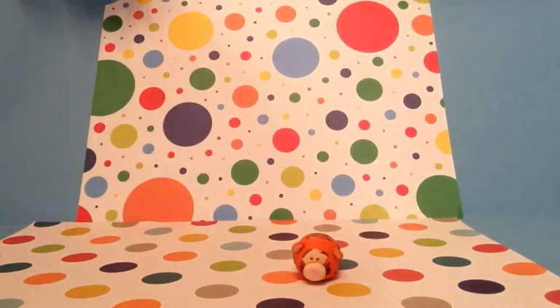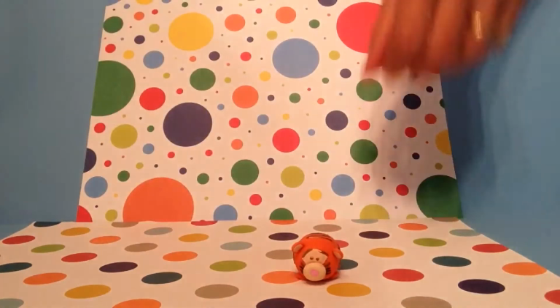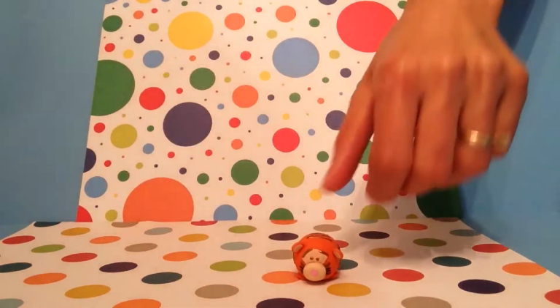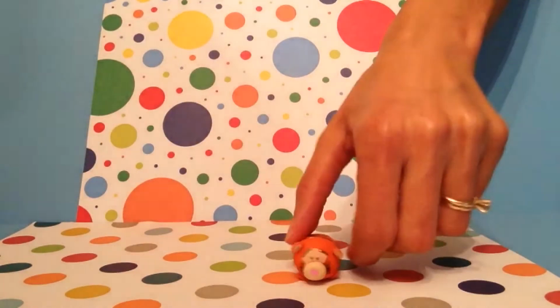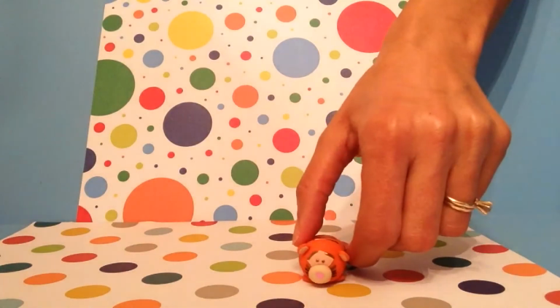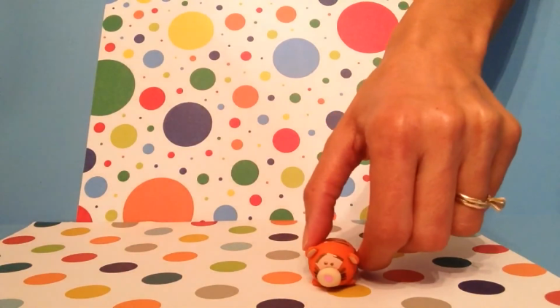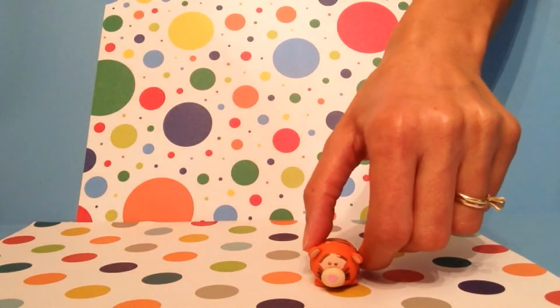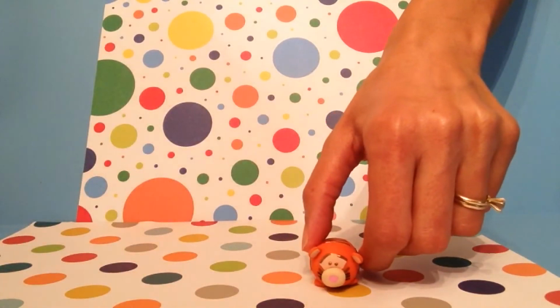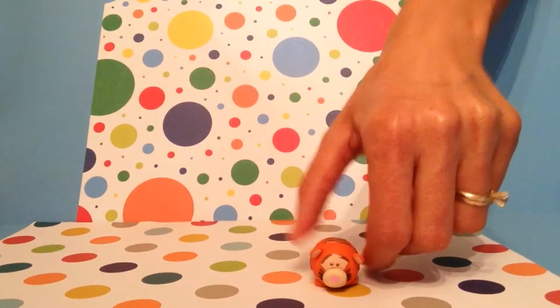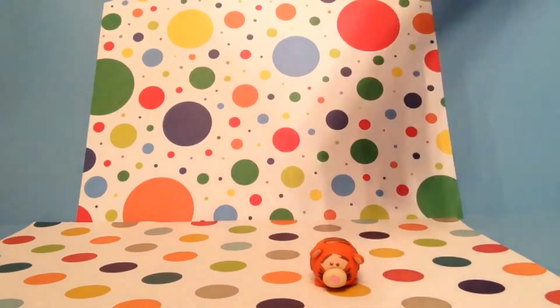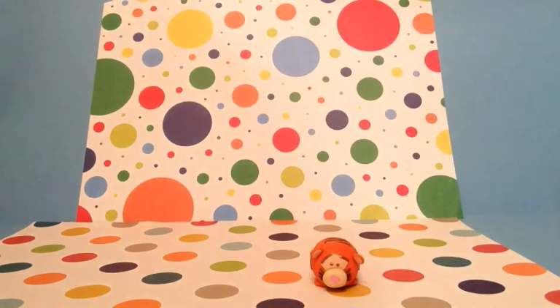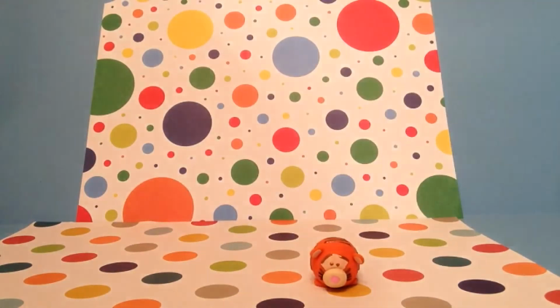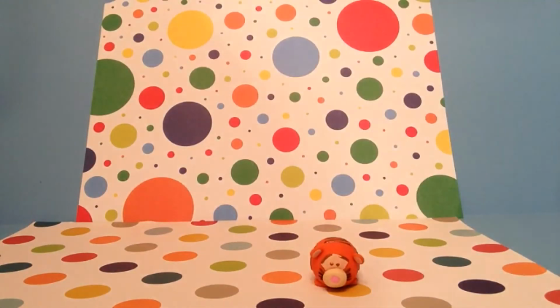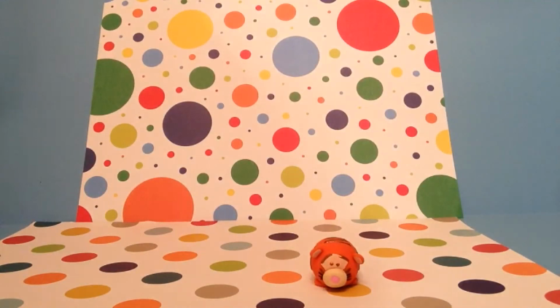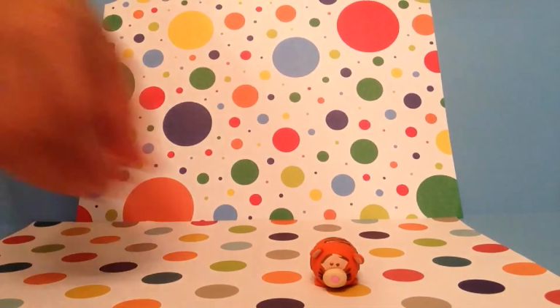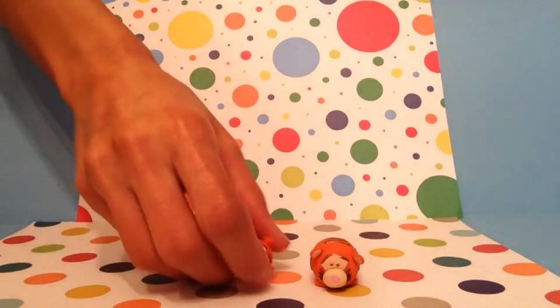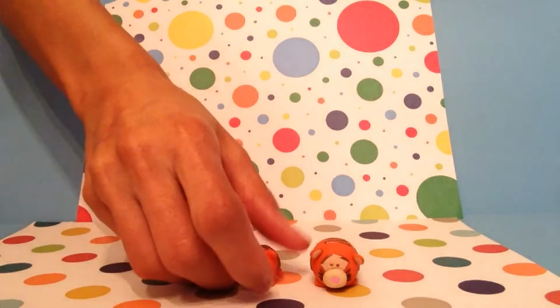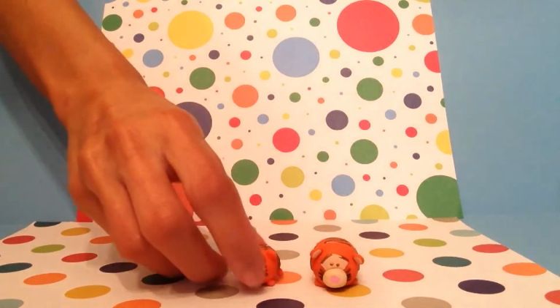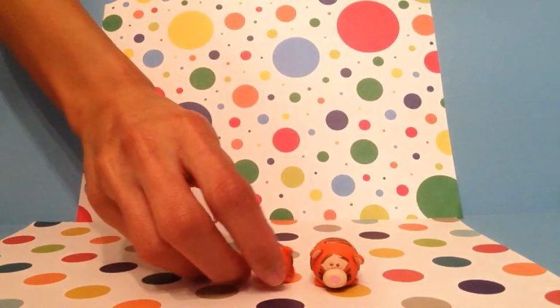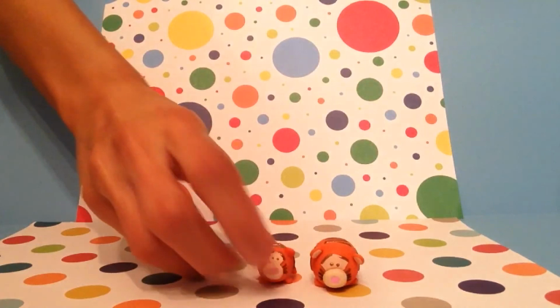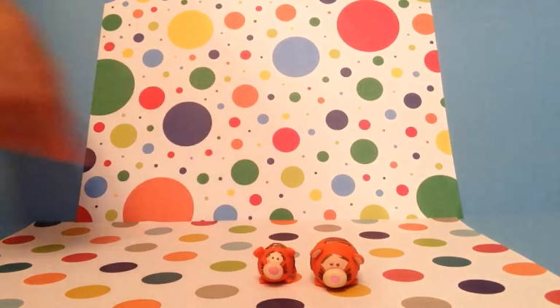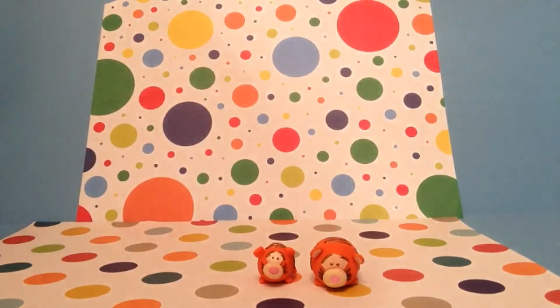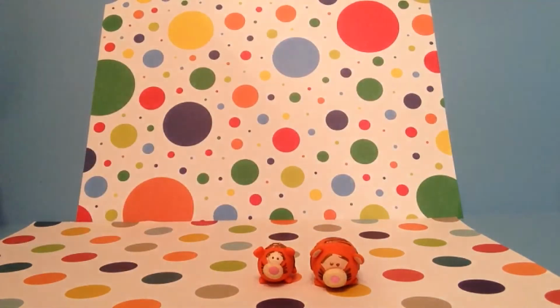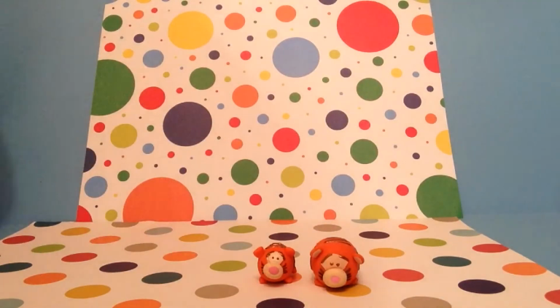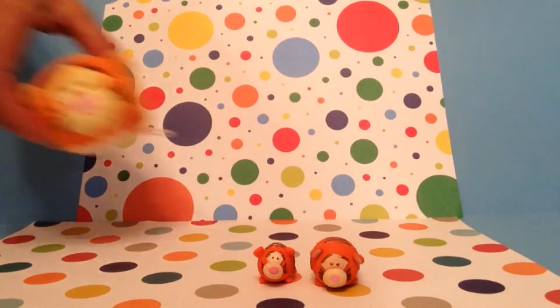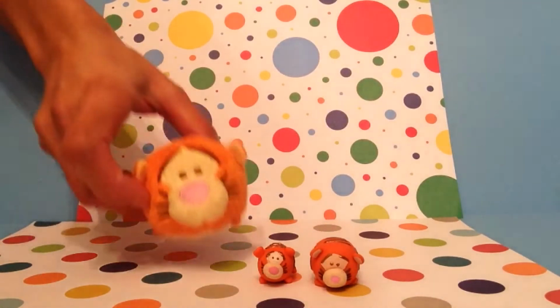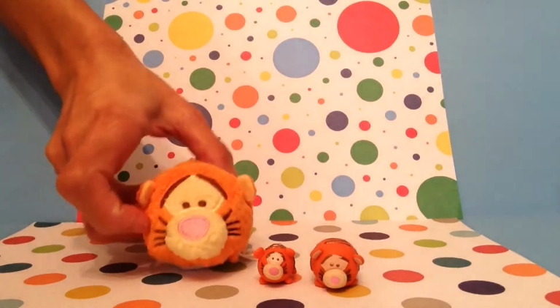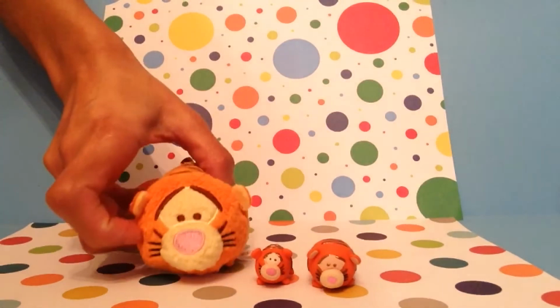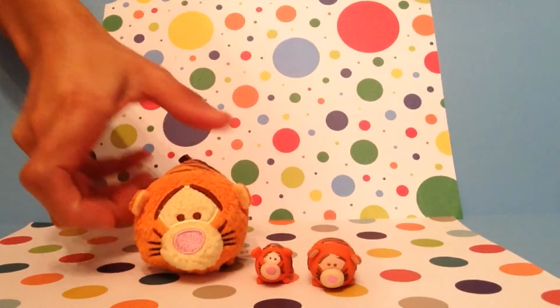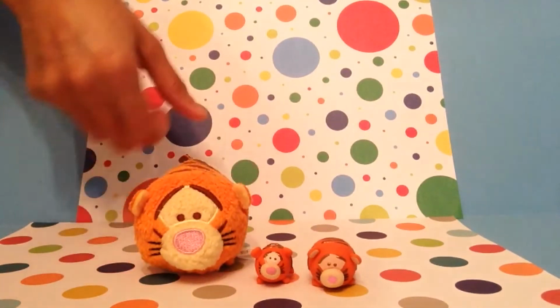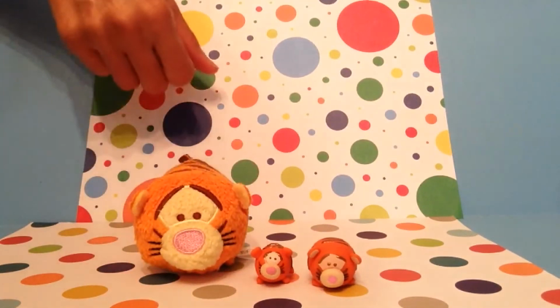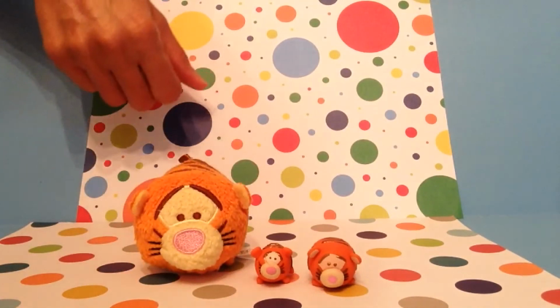The first Tsum Tsum I made was Tigger, and I actually made two of them. This is the smaller one, and this is the actual Tsum Tsum.